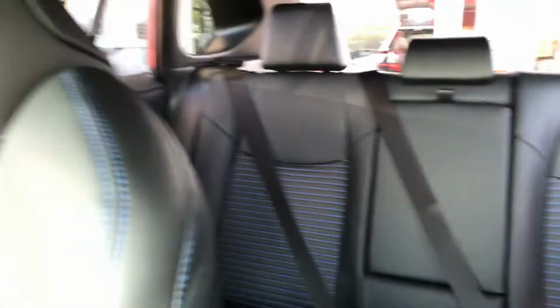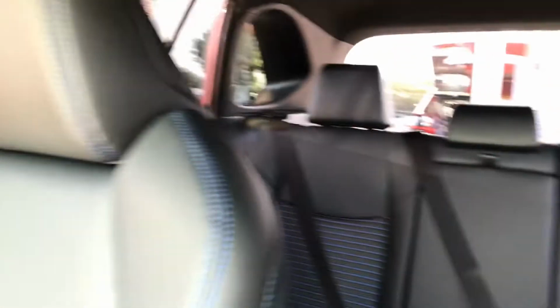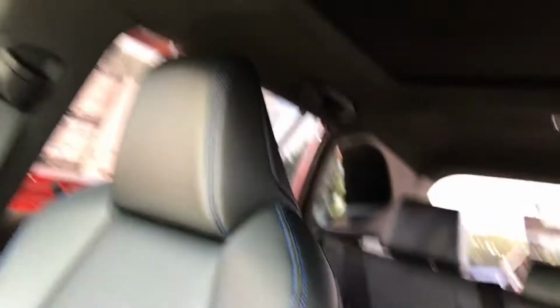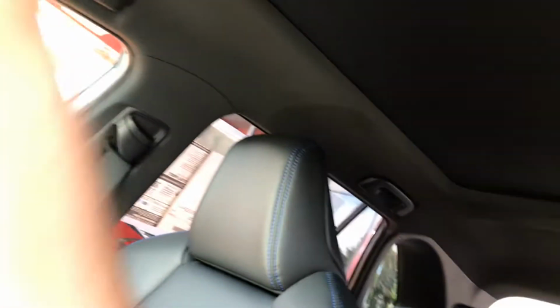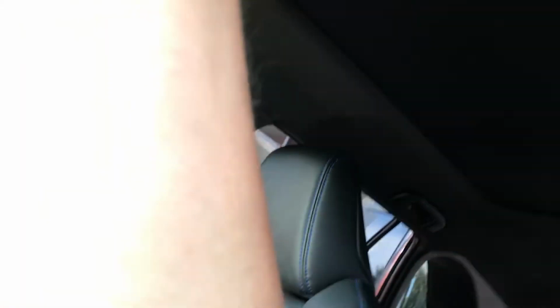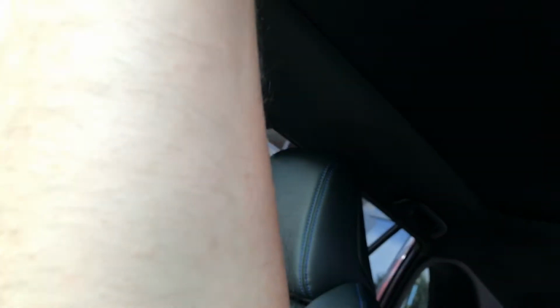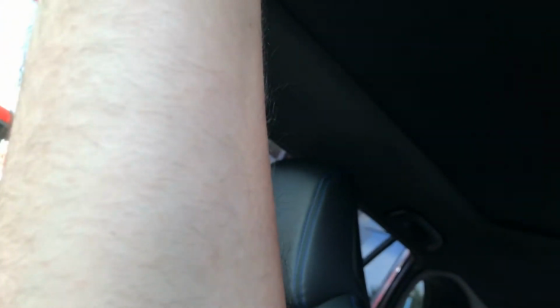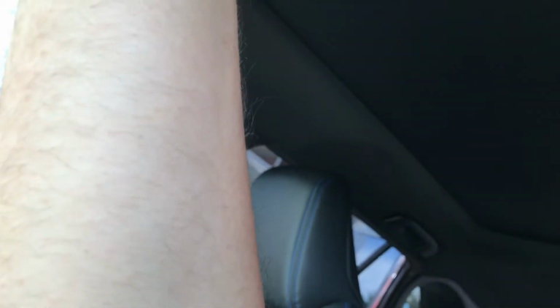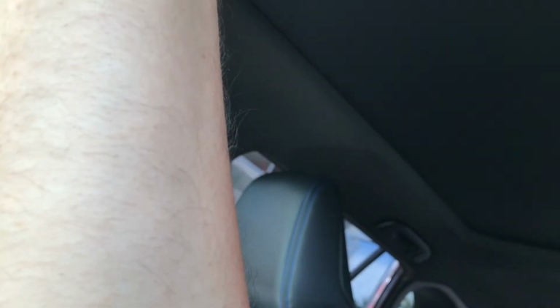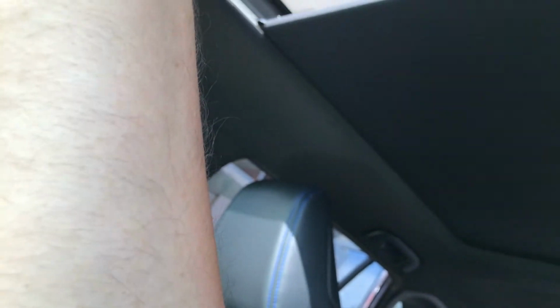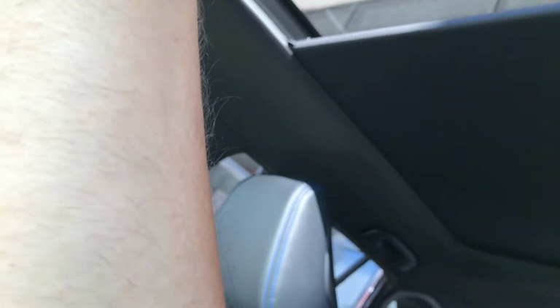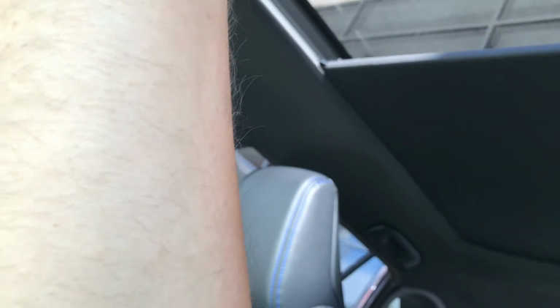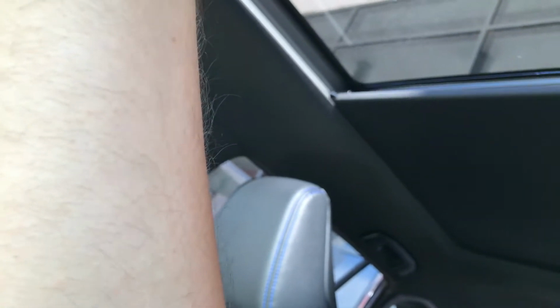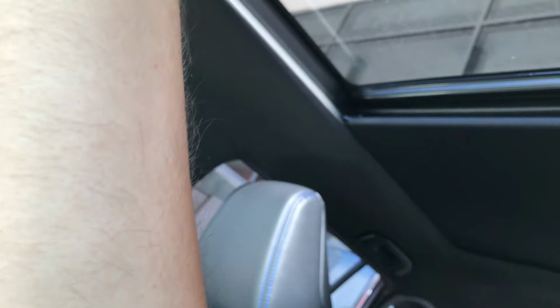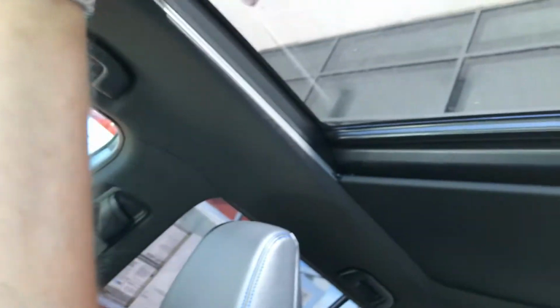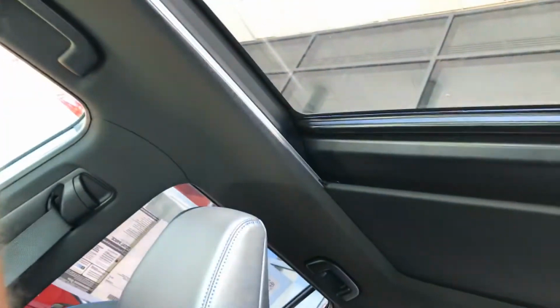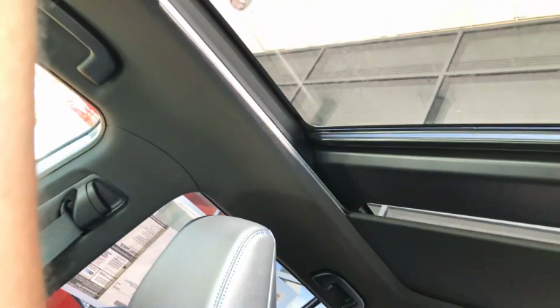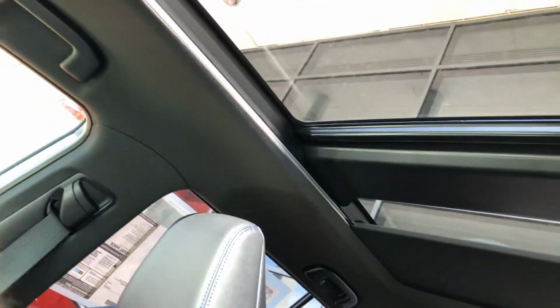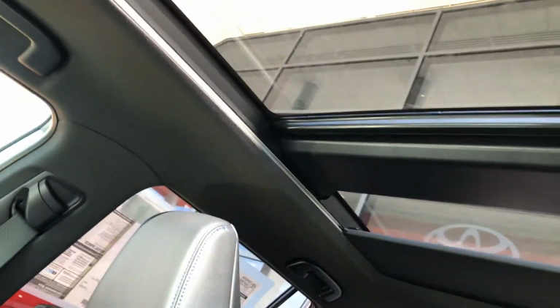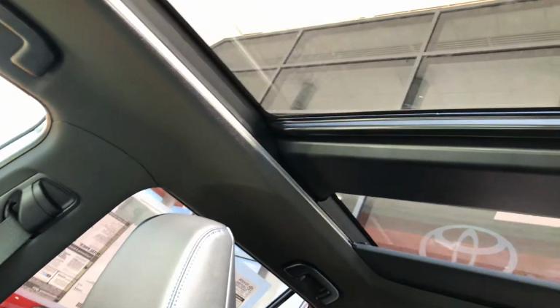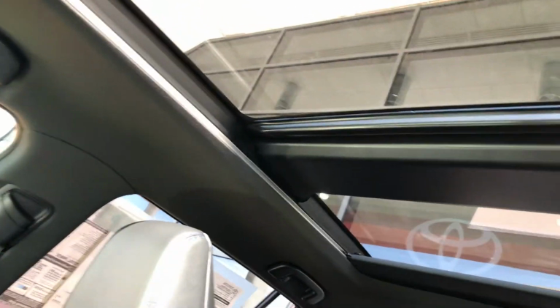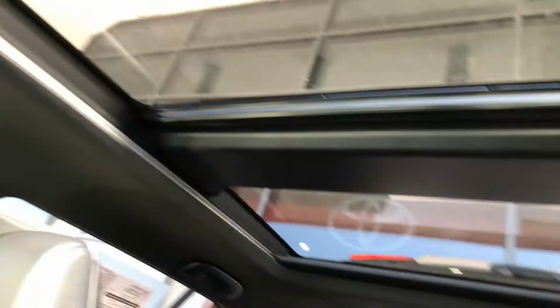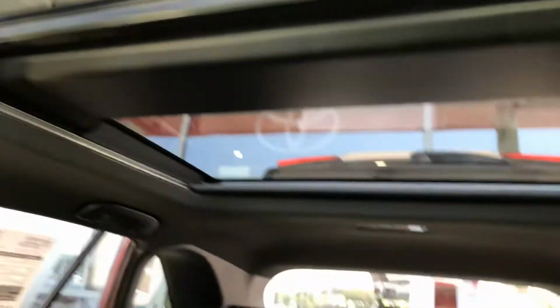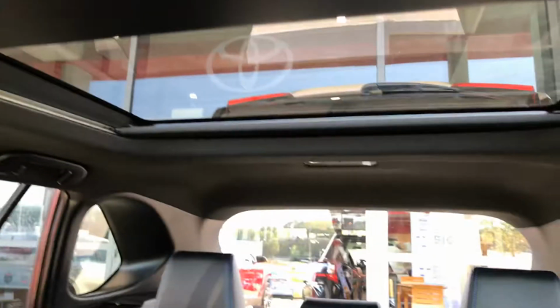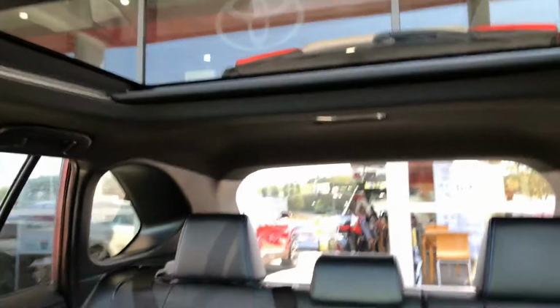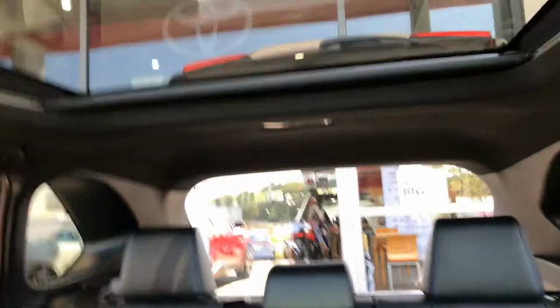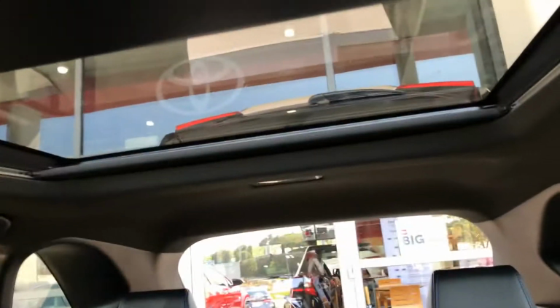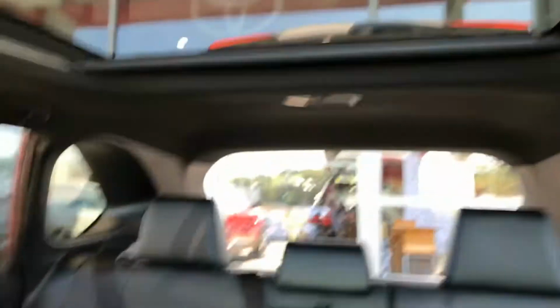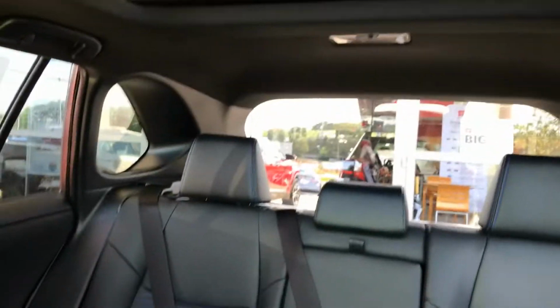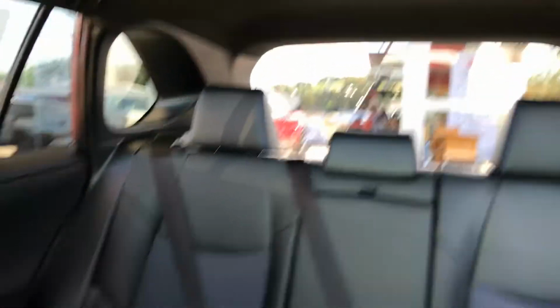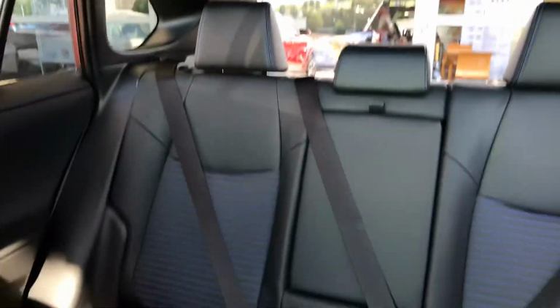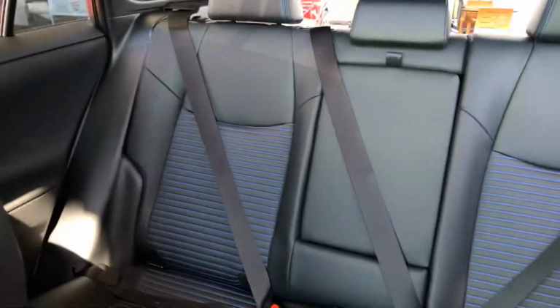This one has the whole panoramic panel top that goes all the way to the back — very gorgeous.